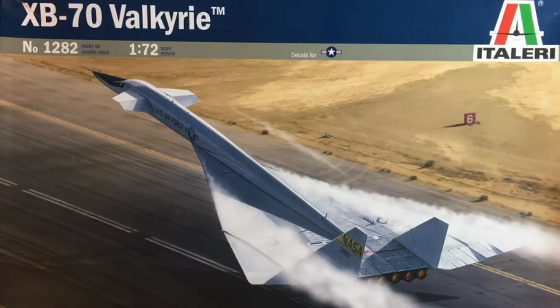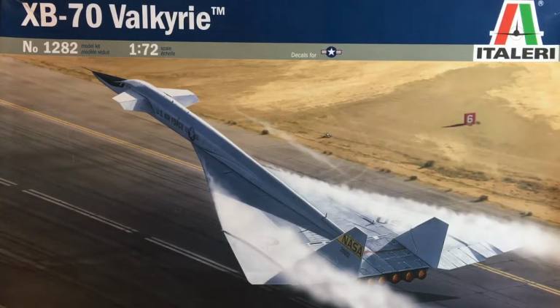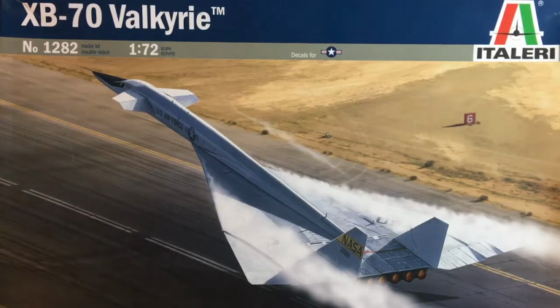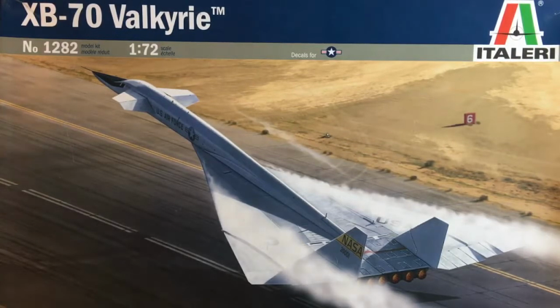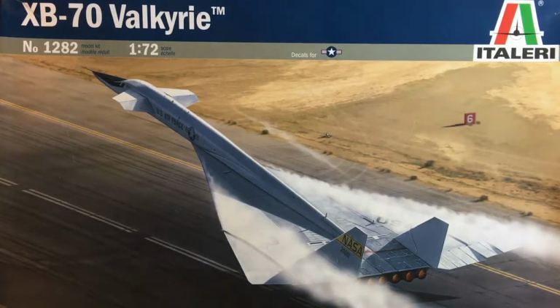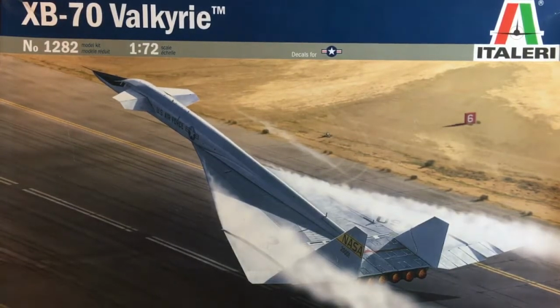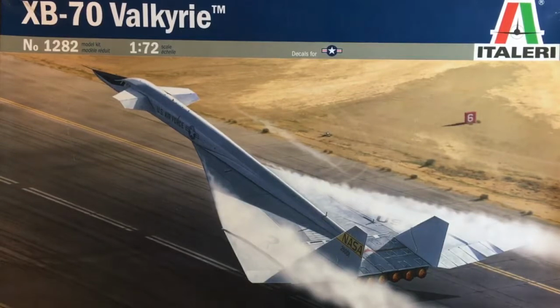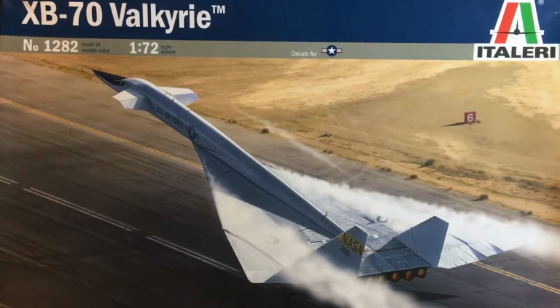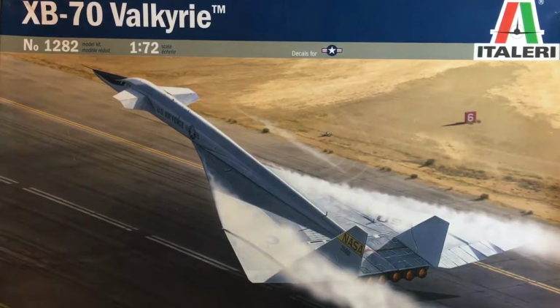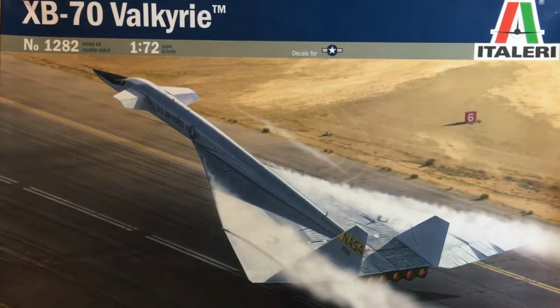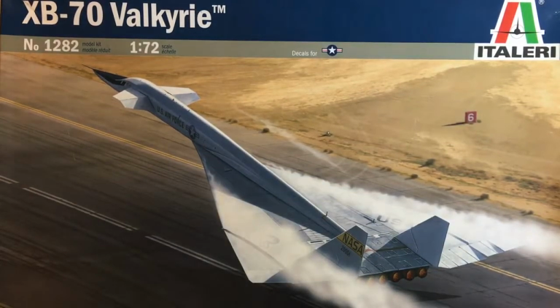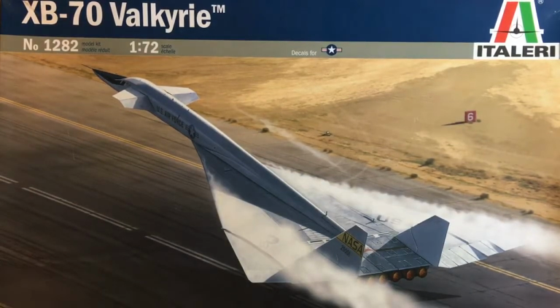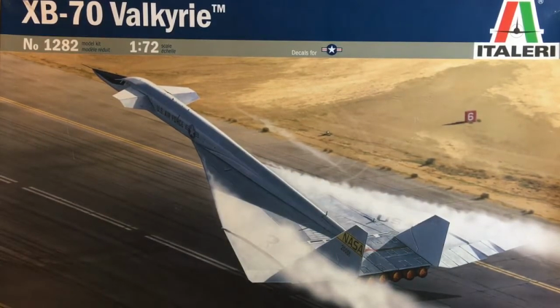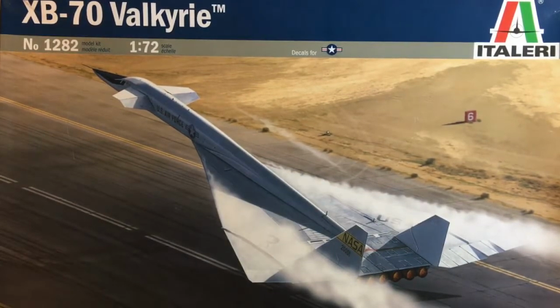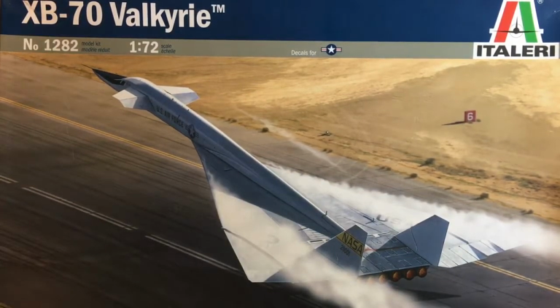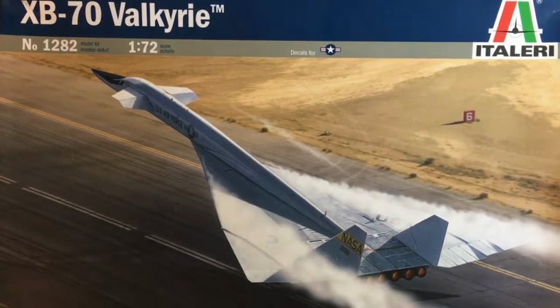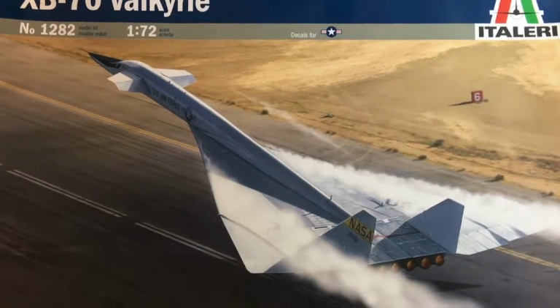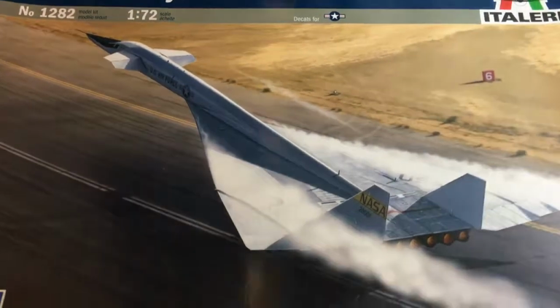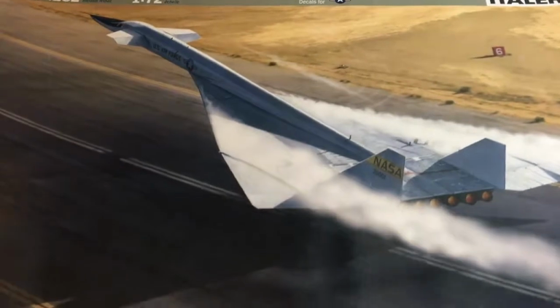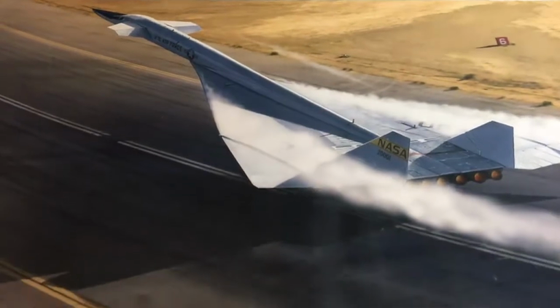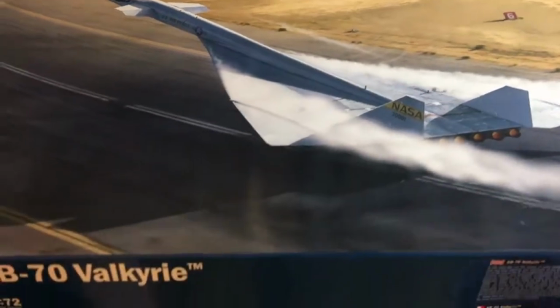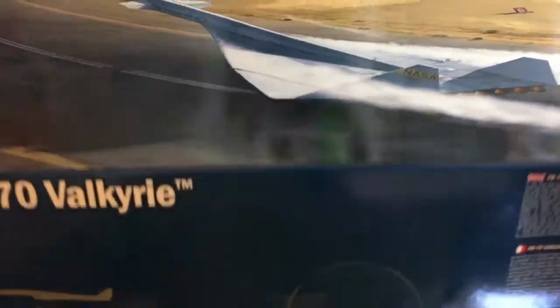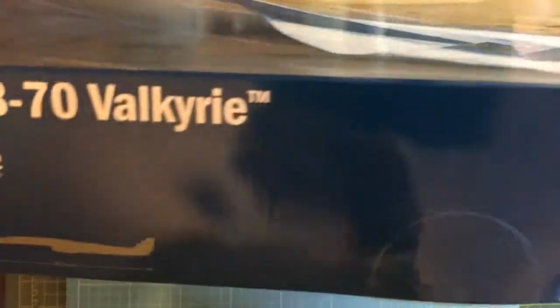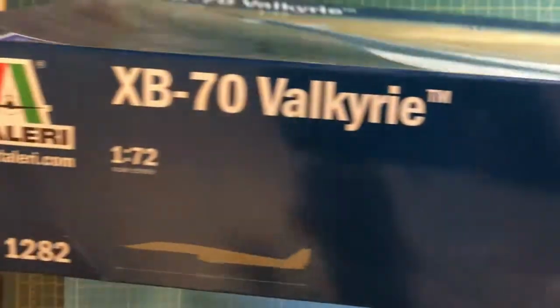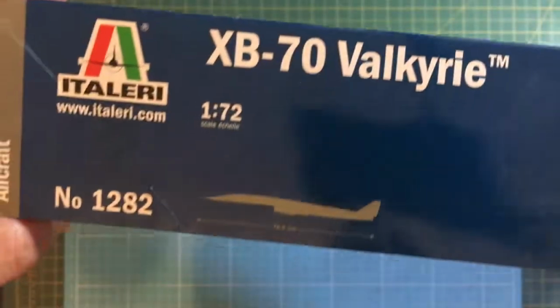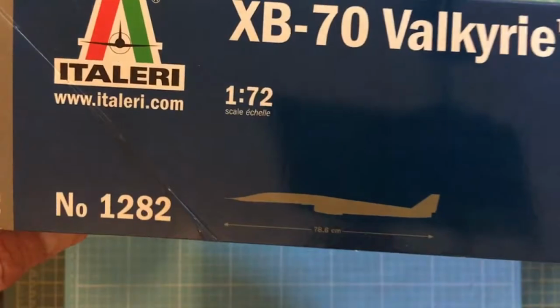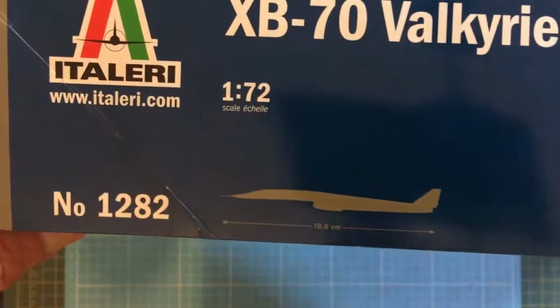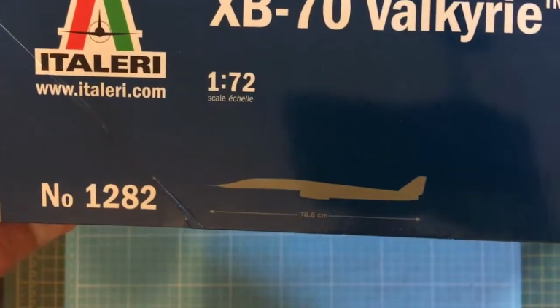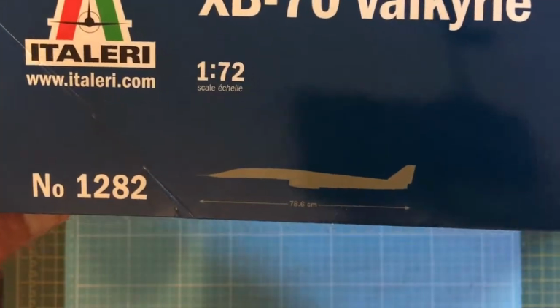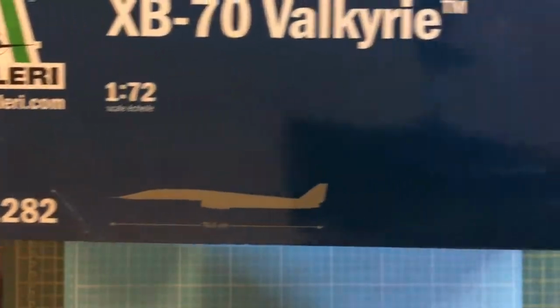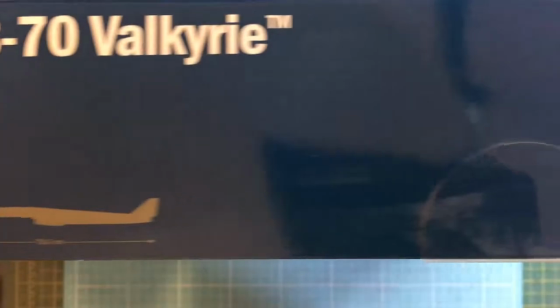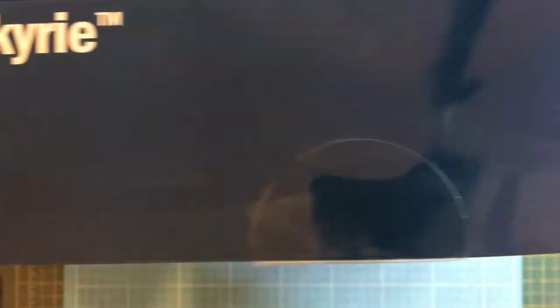So I've pulled this one out of the stash. It's a big old model — nearly 79 centimeters long. Looking around the box, it's kit number 1282 and we can see it says 78.6 centimeters long.